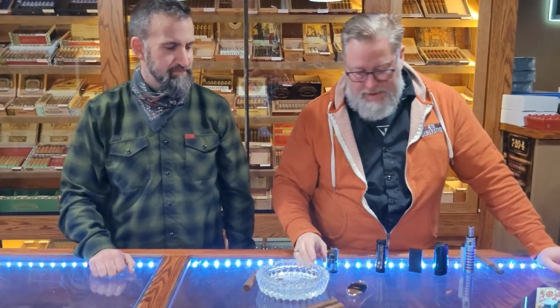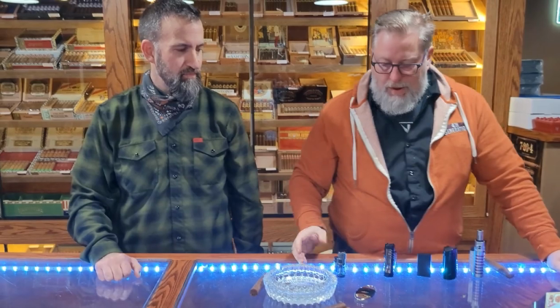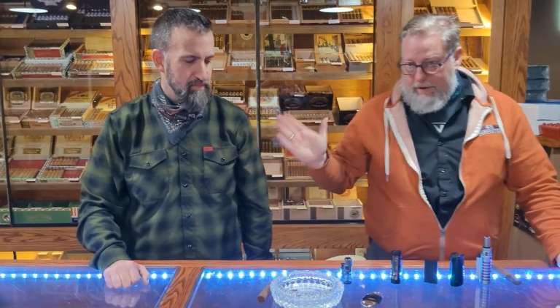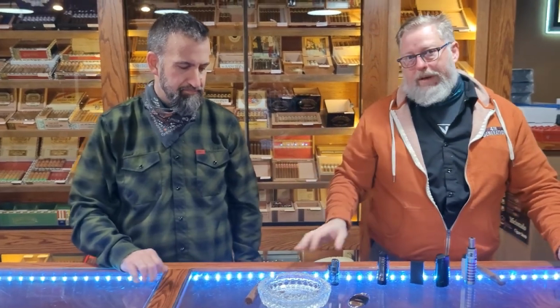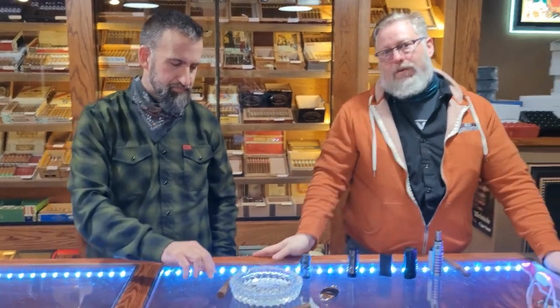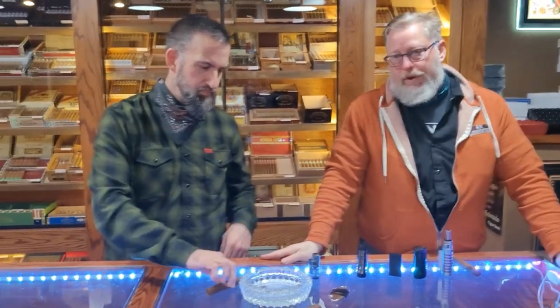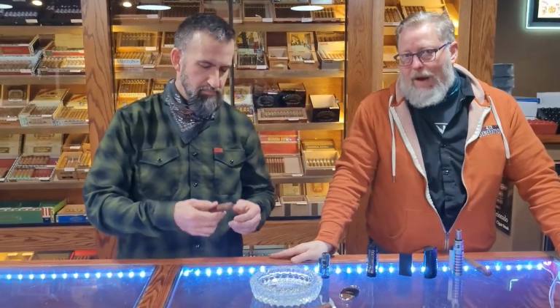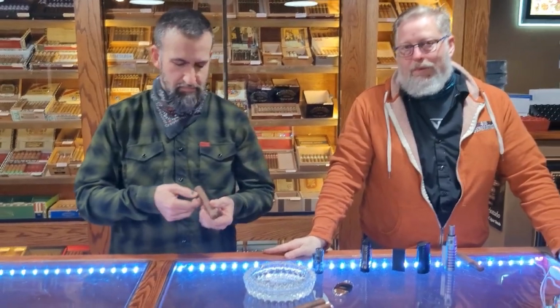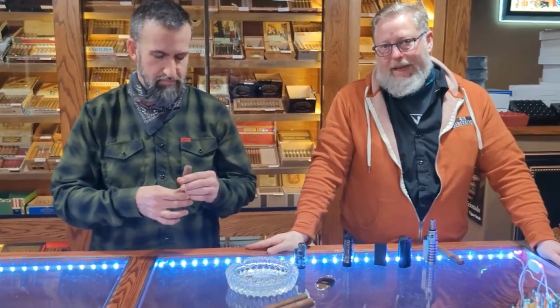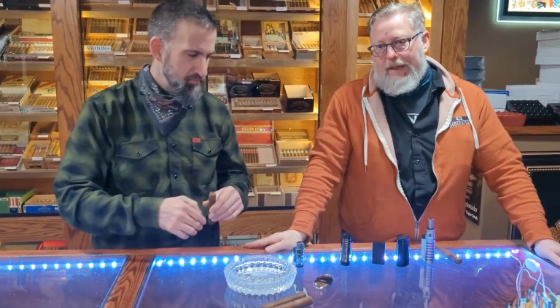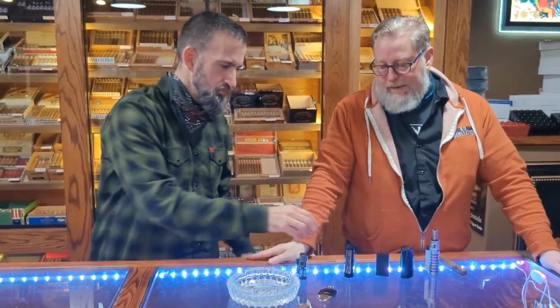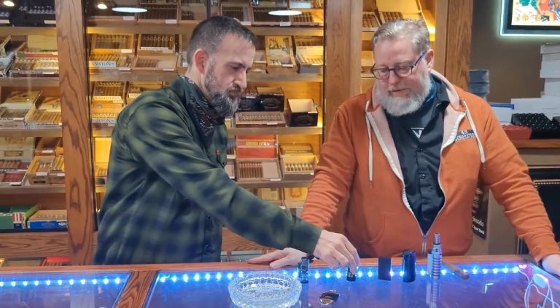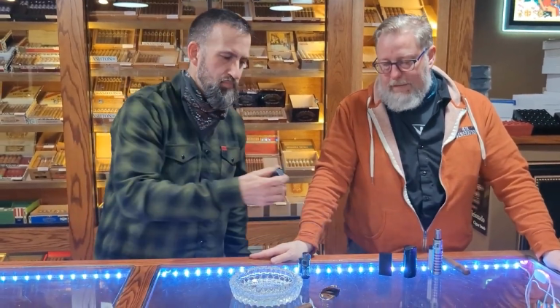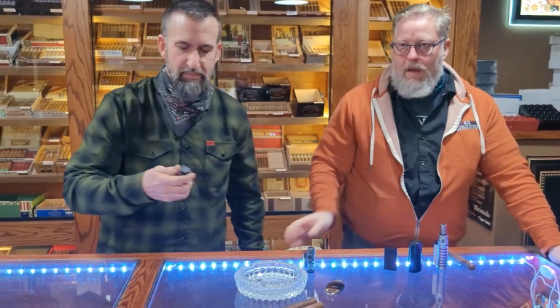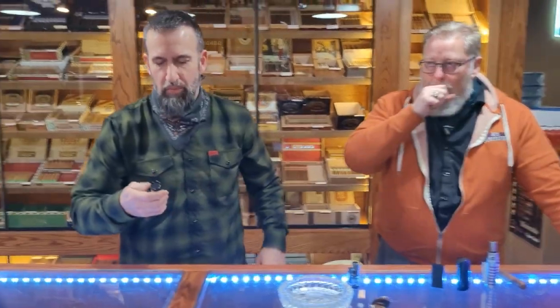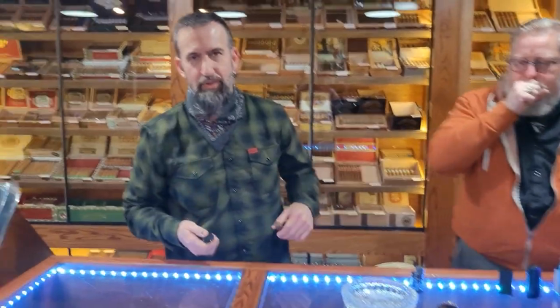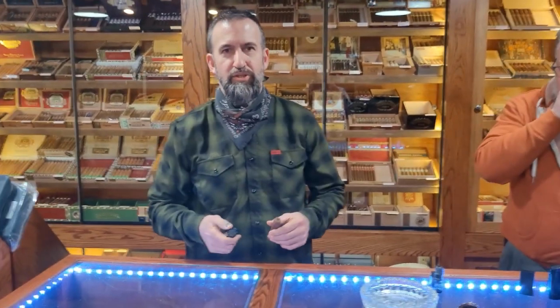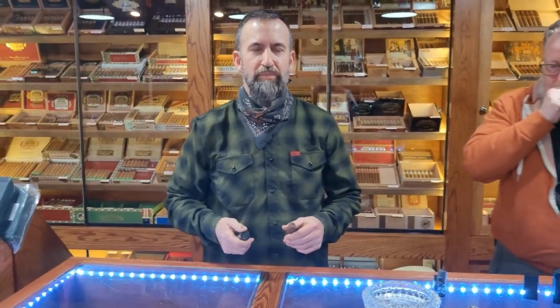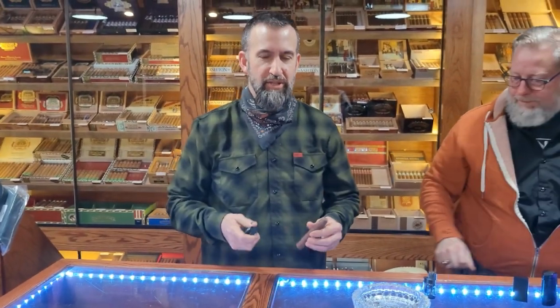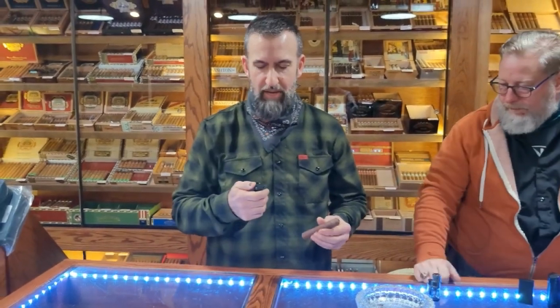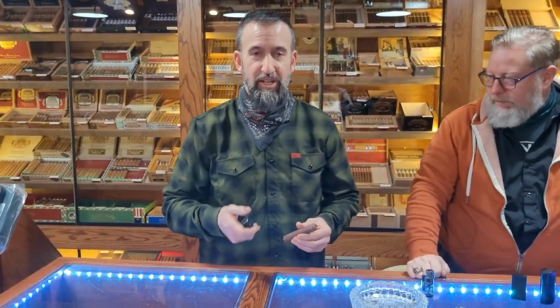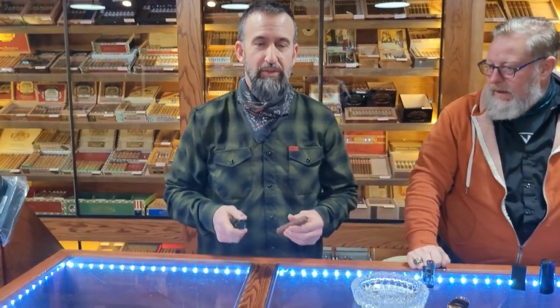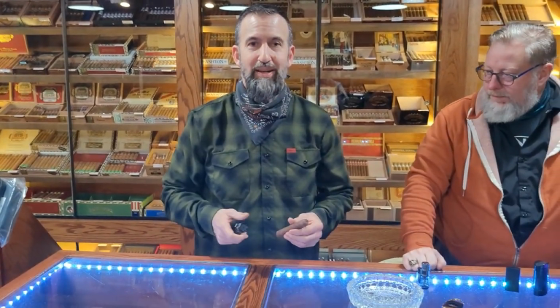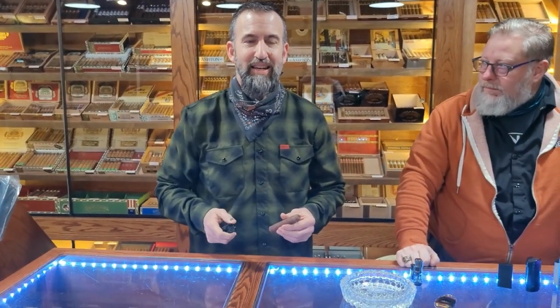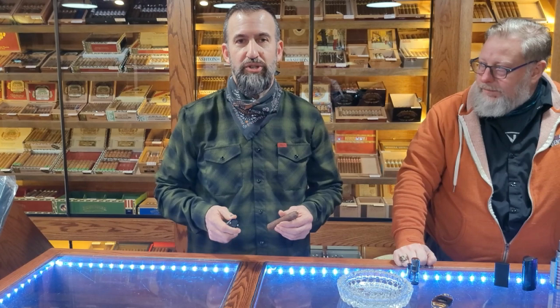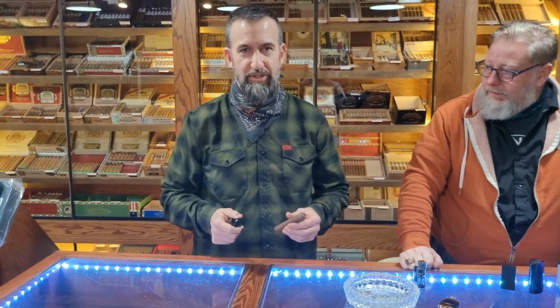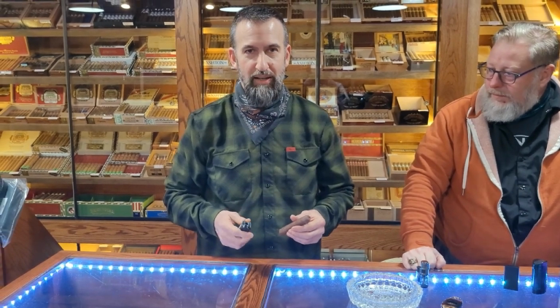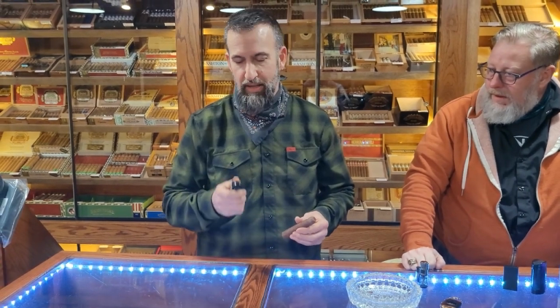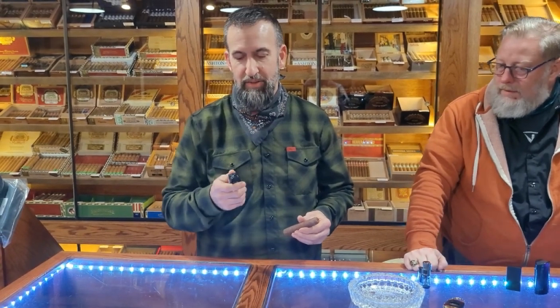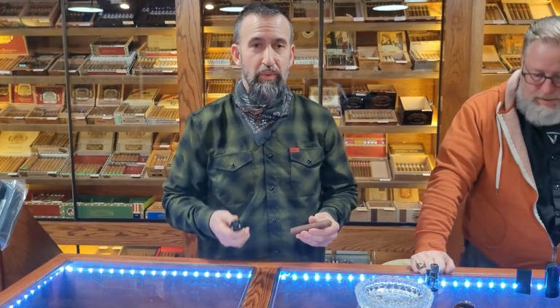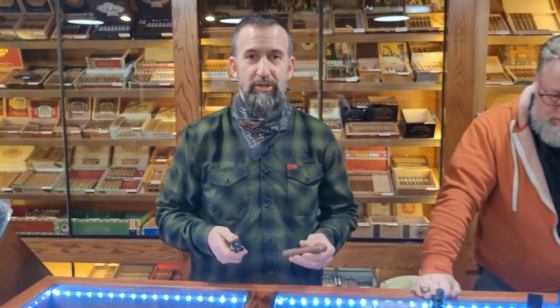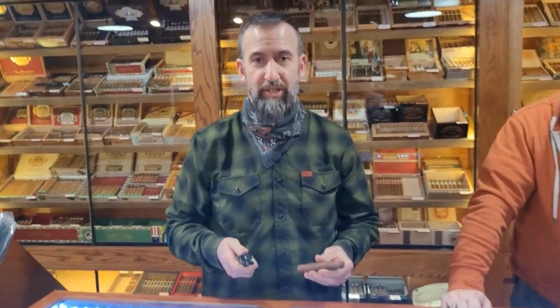Paul is going to show you how to properly light a cigar. So what I do is it's a two-step process. The first thing I want to do is I want to tee it up, or toast the cigar. Now there's a couple of ways you can toast the cigar.